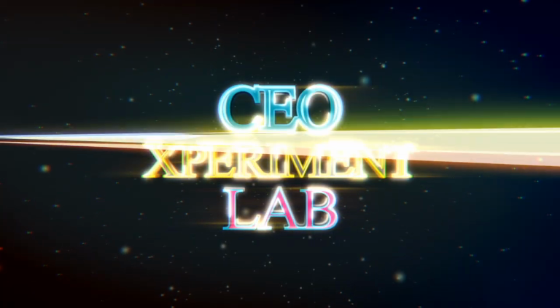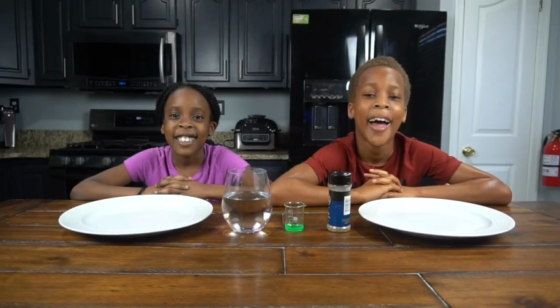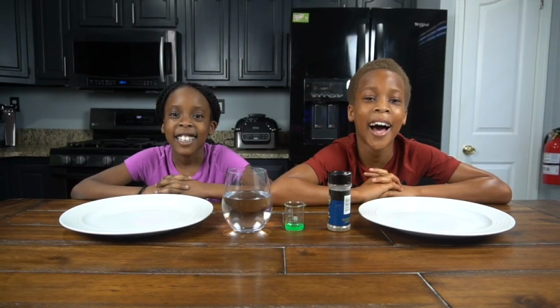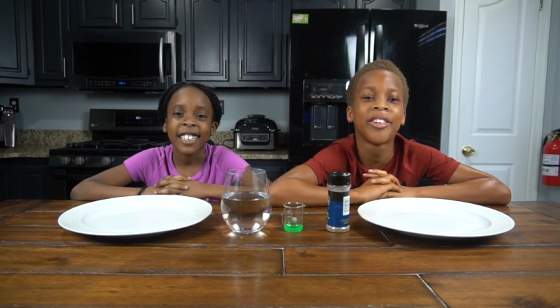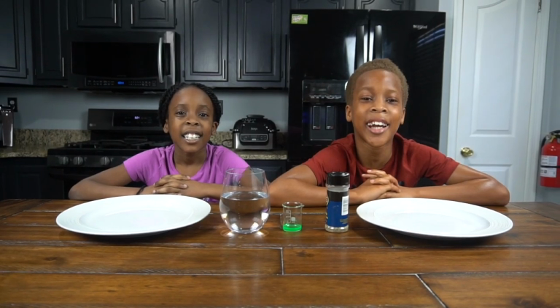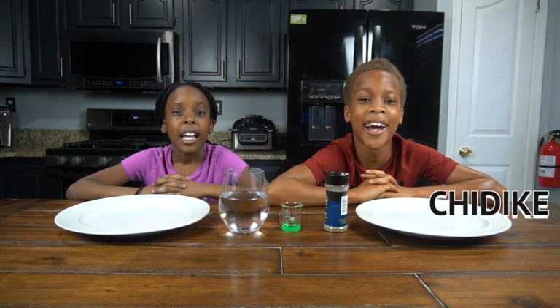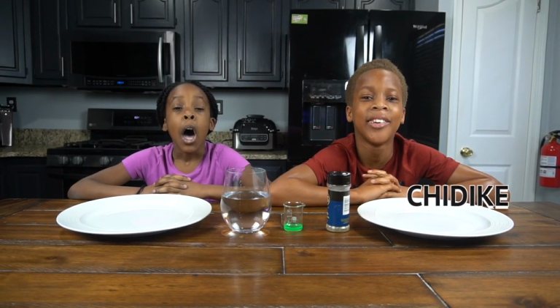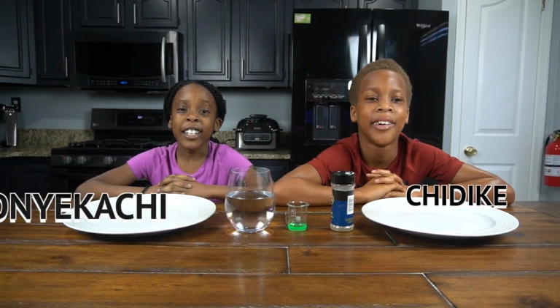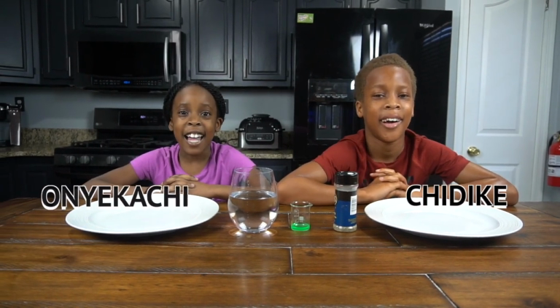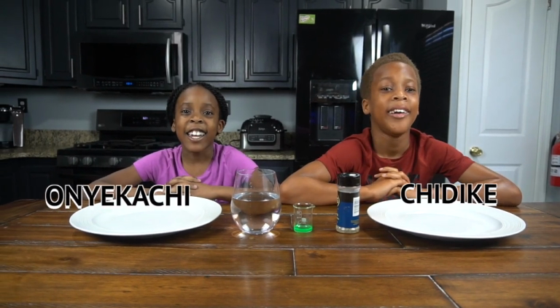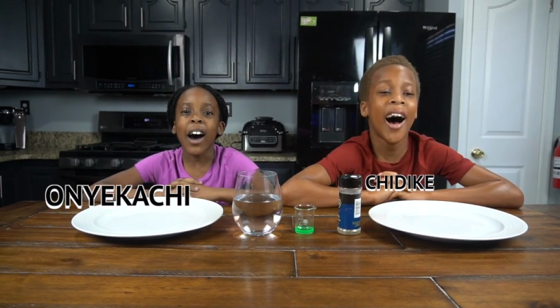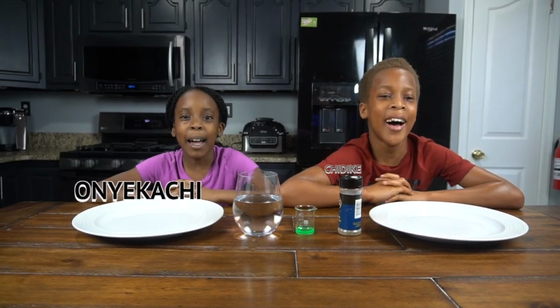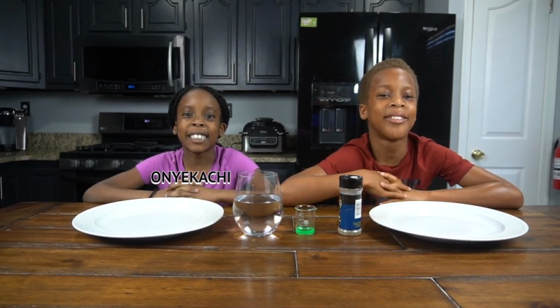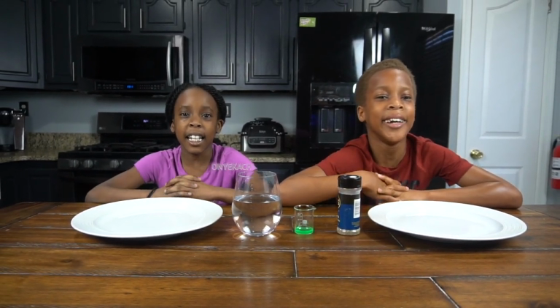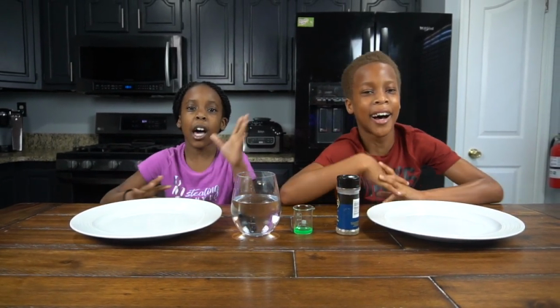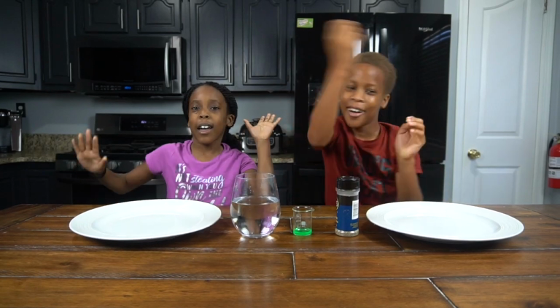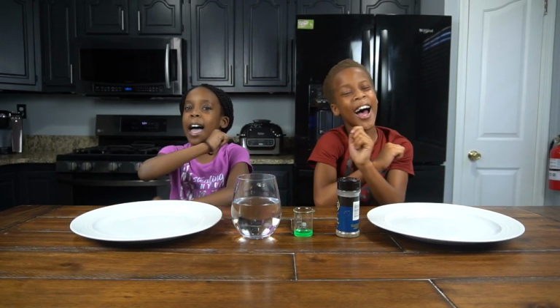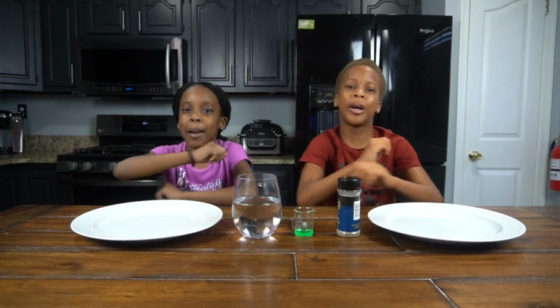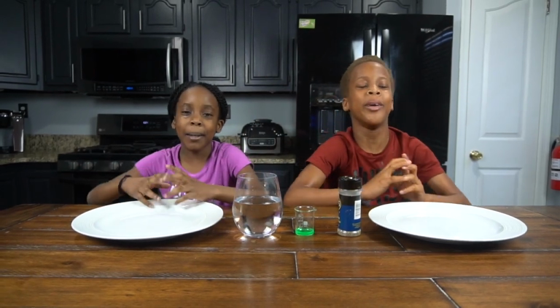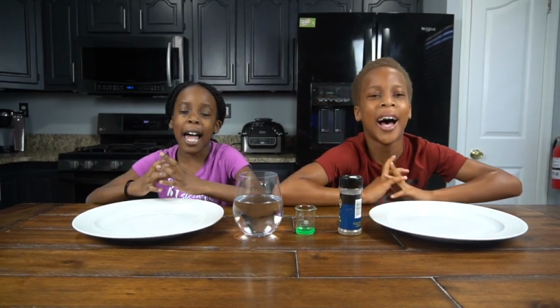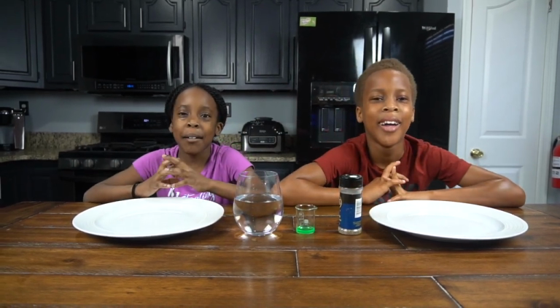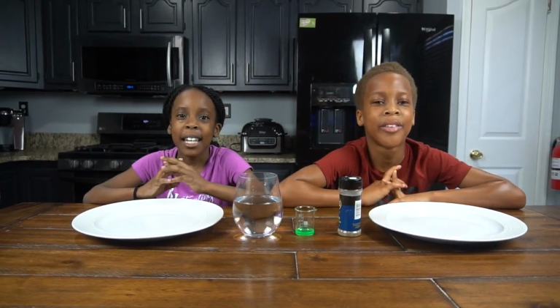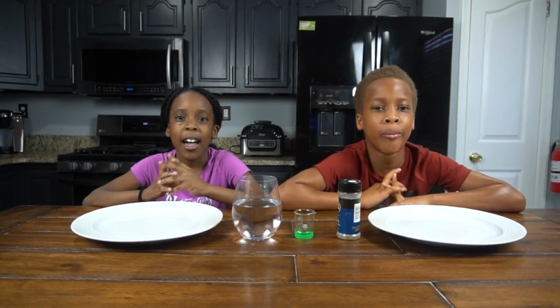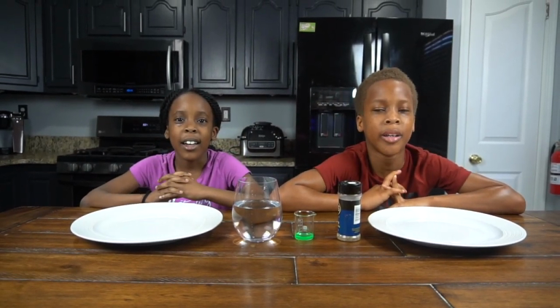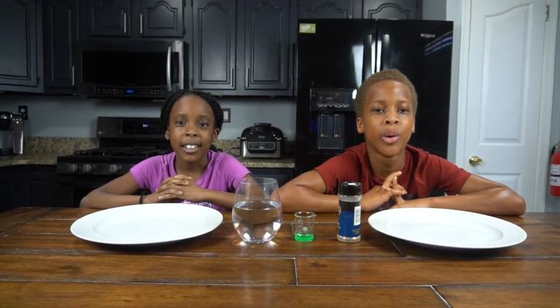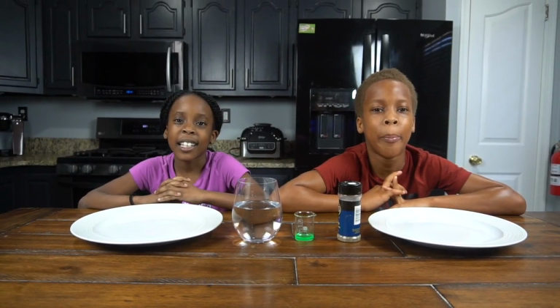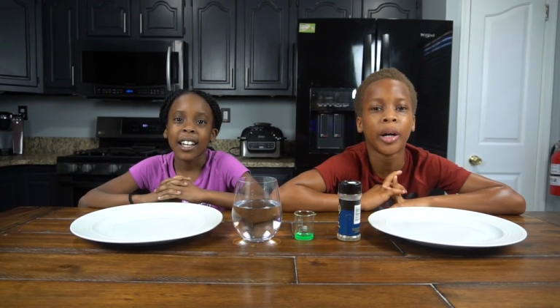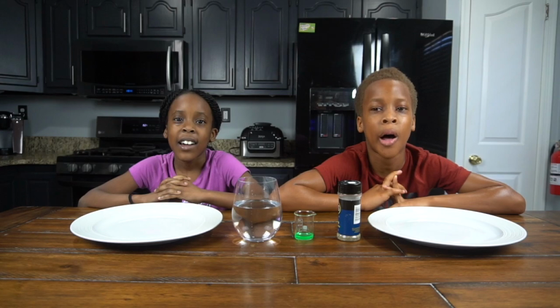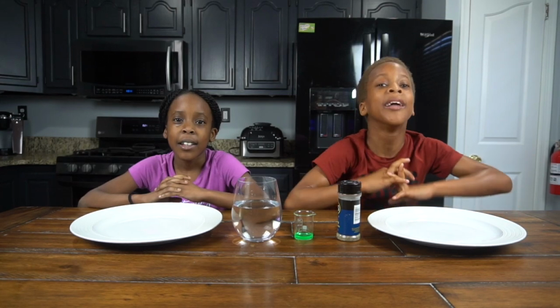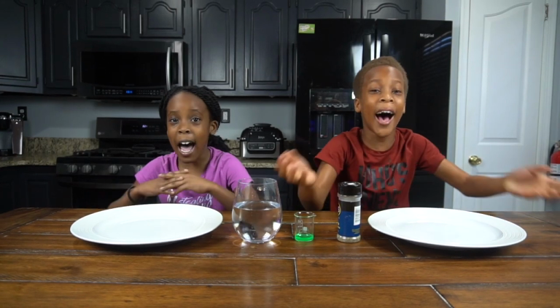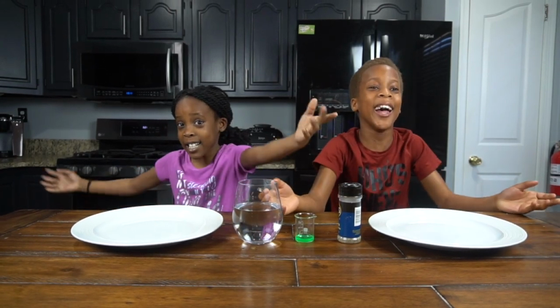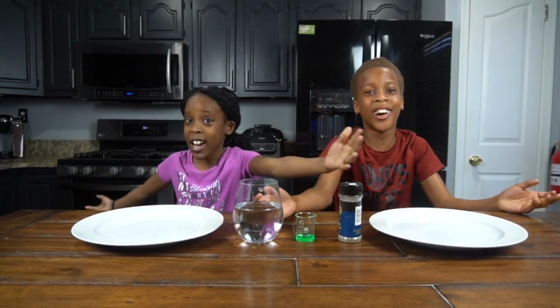Hey guys, it's Chirikai and Onikachi. Welcome back to CTO Experiment Lab. And today we're going to be doing the pepper and water science trick.